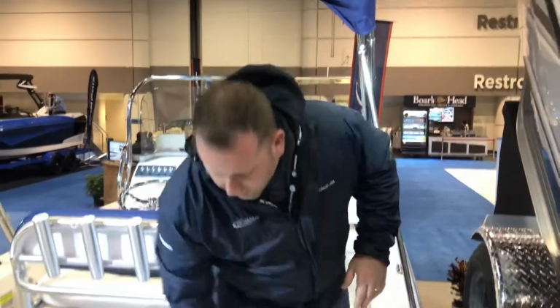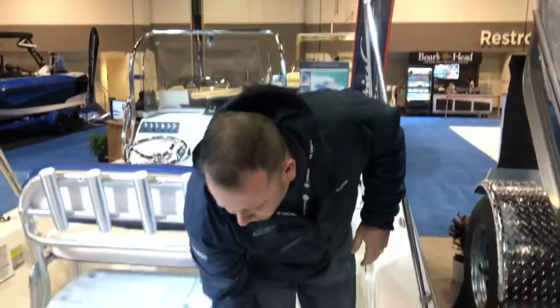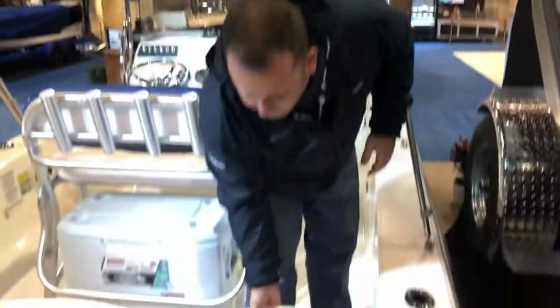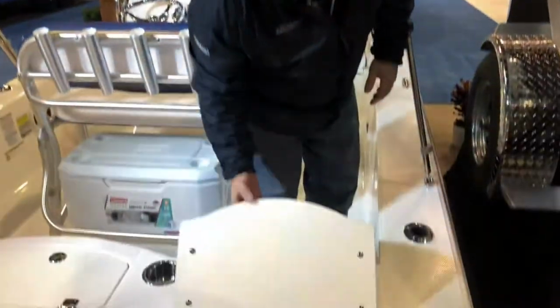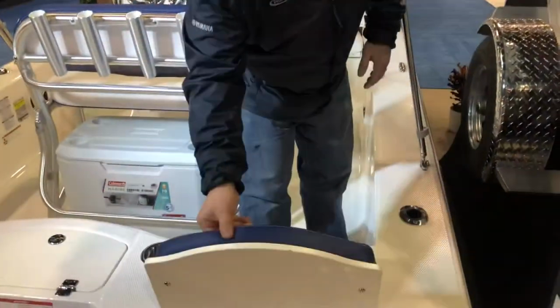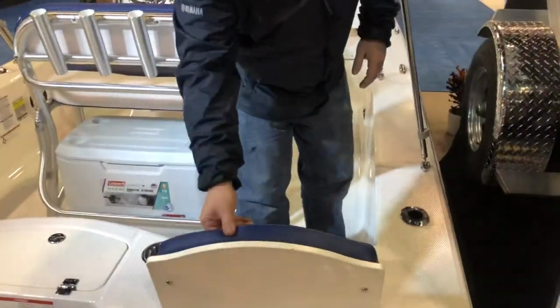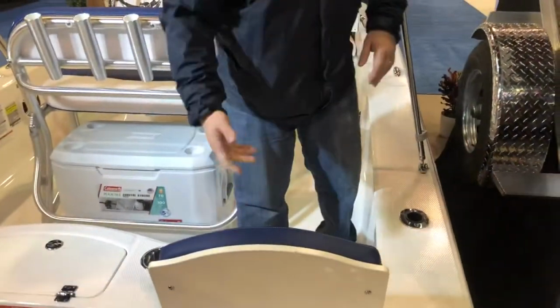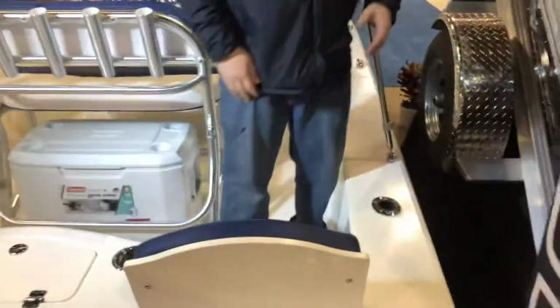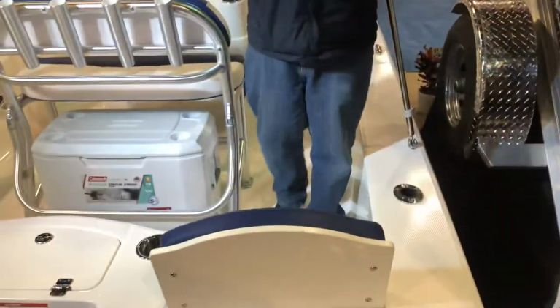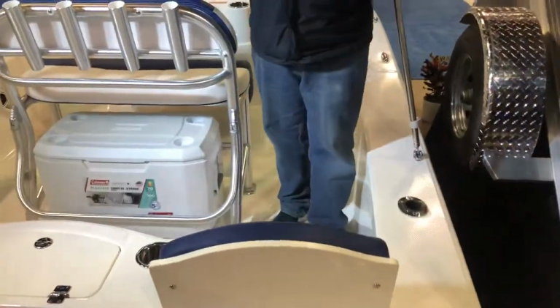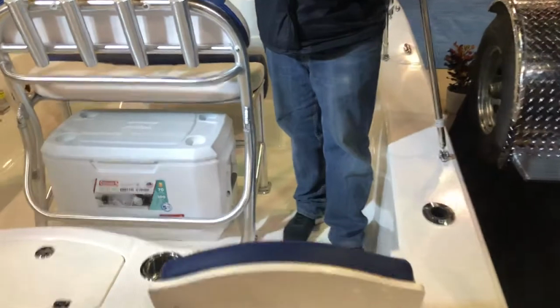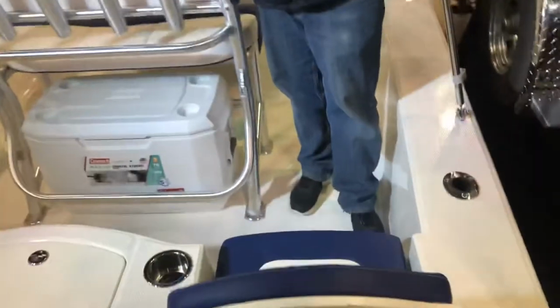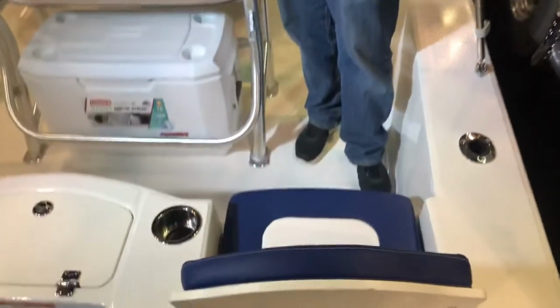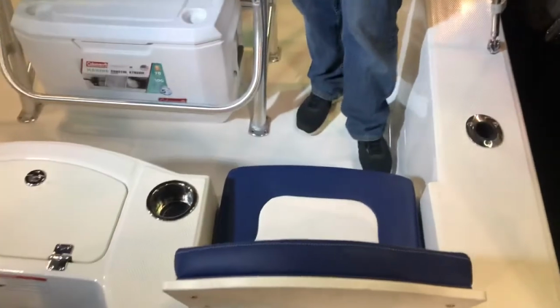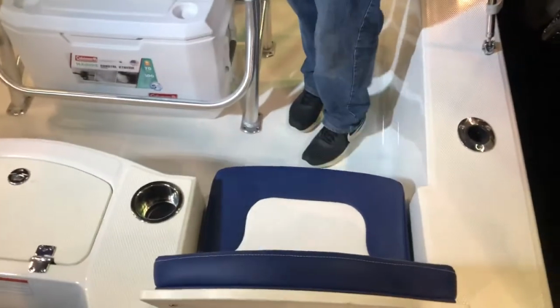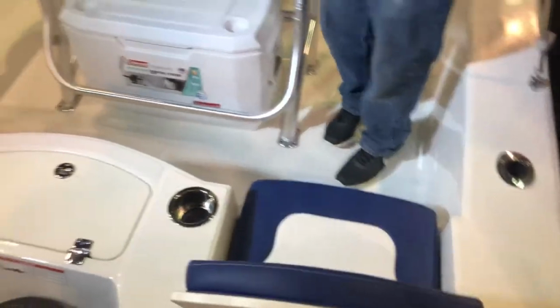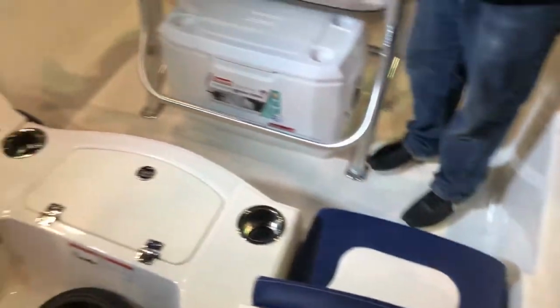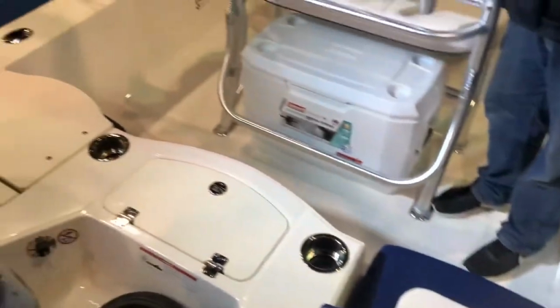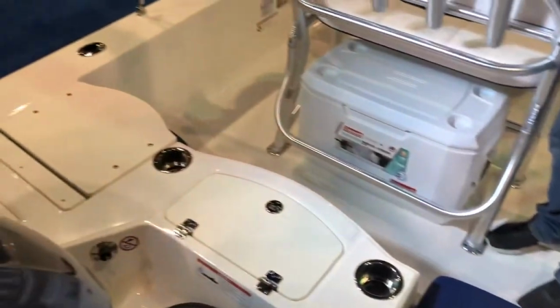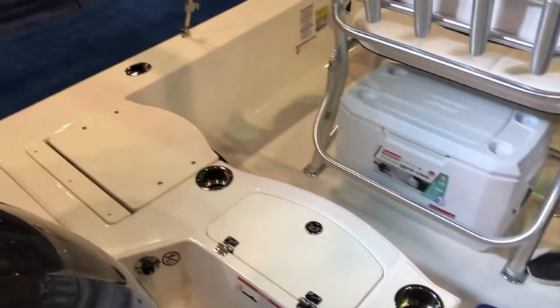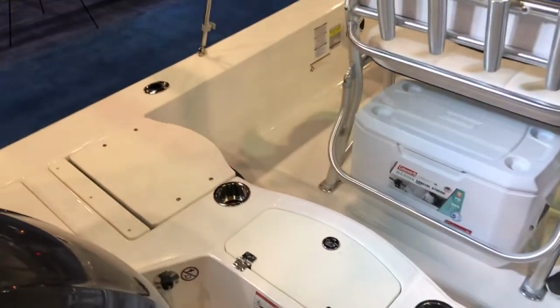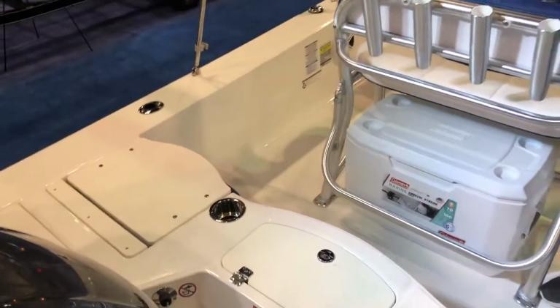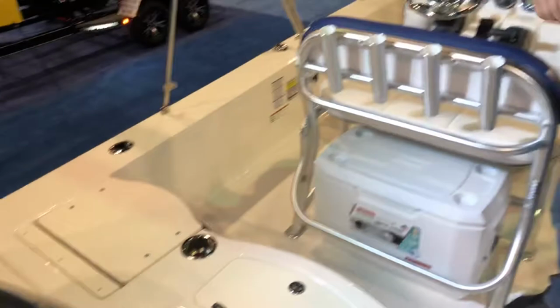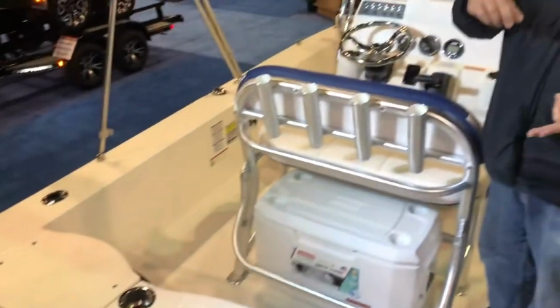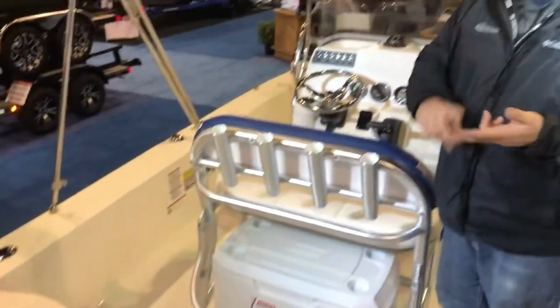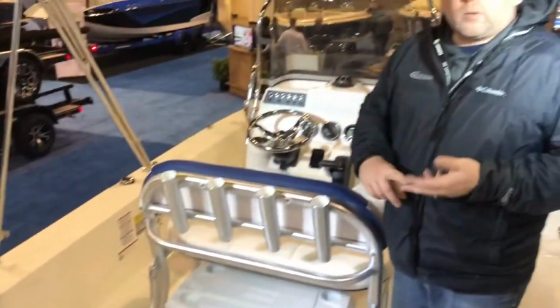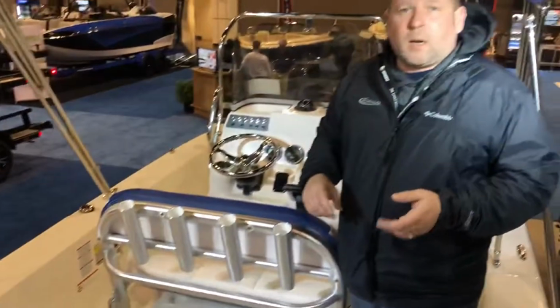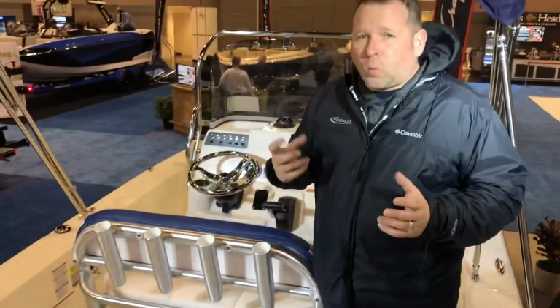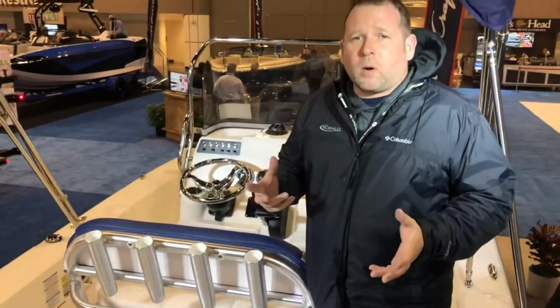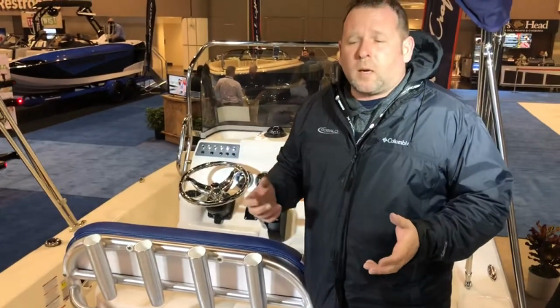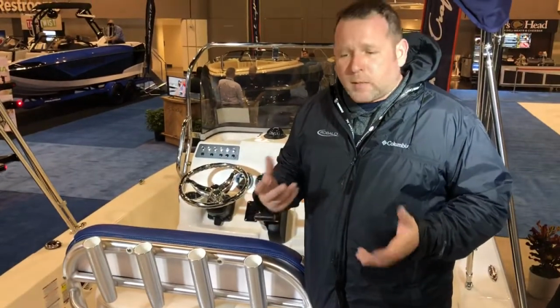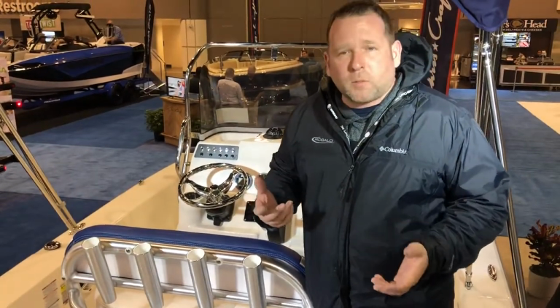As we look back here, flip-up seats for the family. Like I said, this is the Swiss Army knife of the boating industry. You can fish, you can take the family for rides, you can go lounge. Great boat, multi-purpose boat.